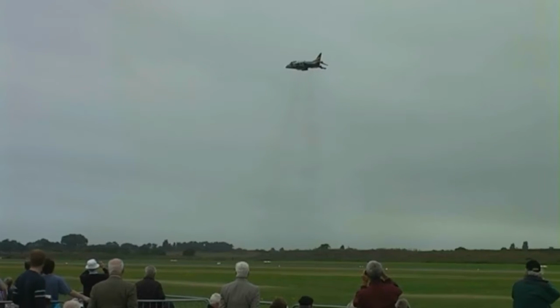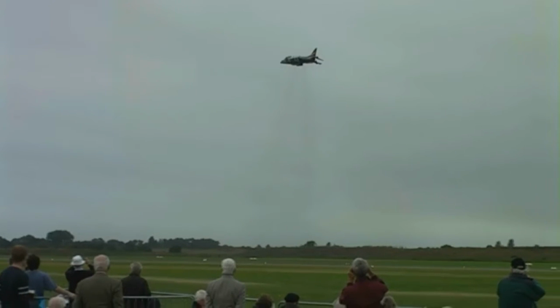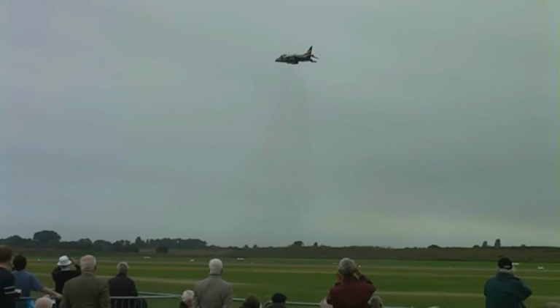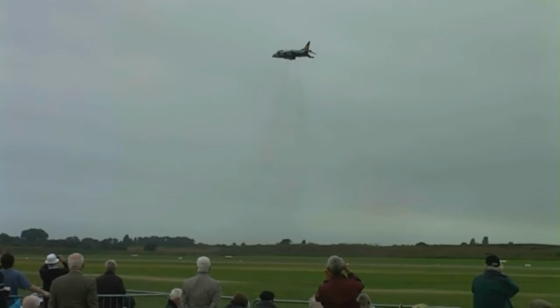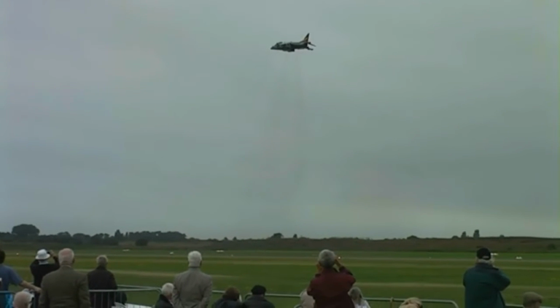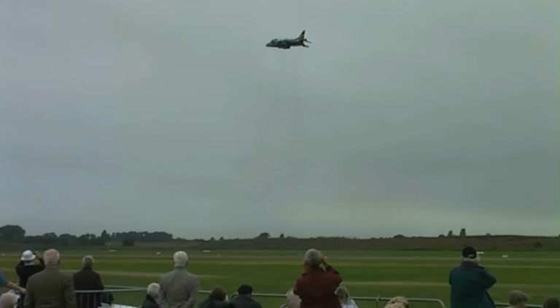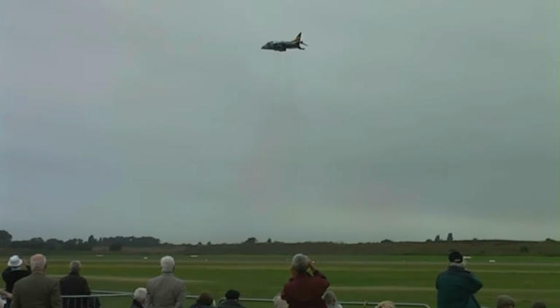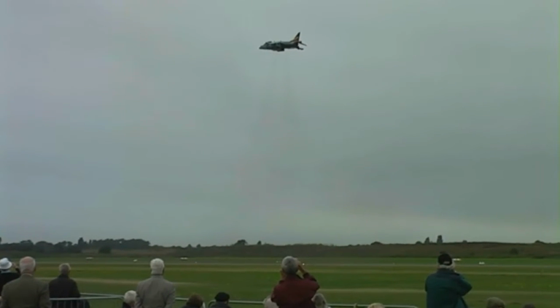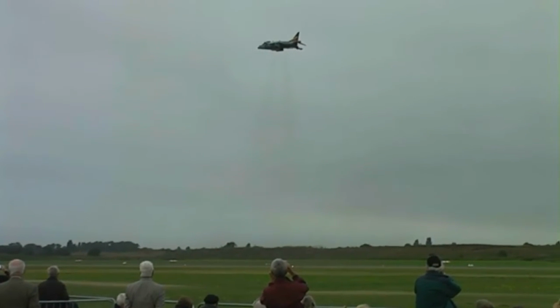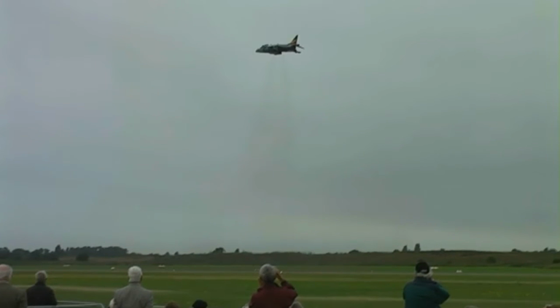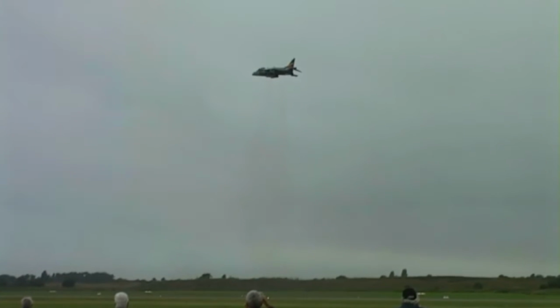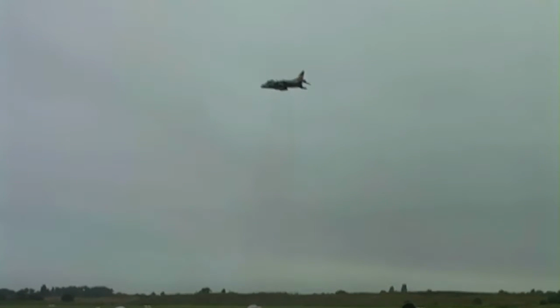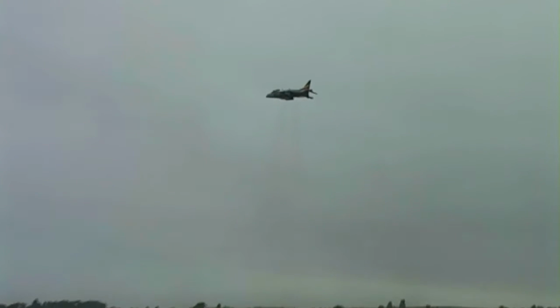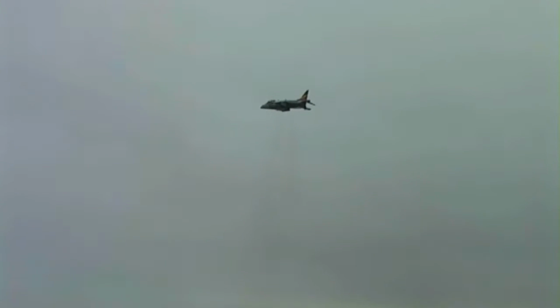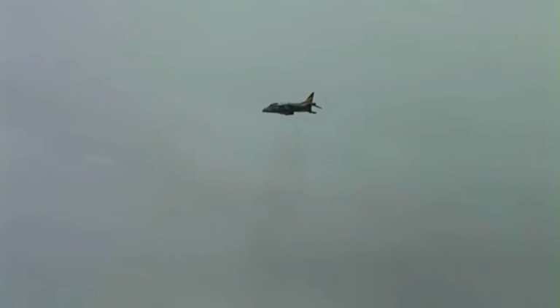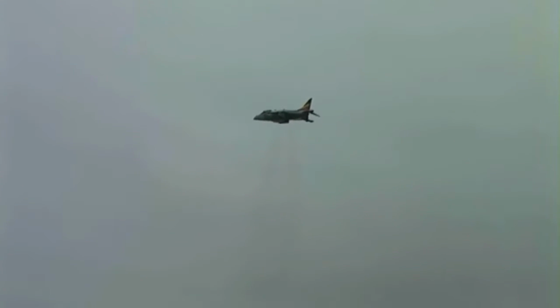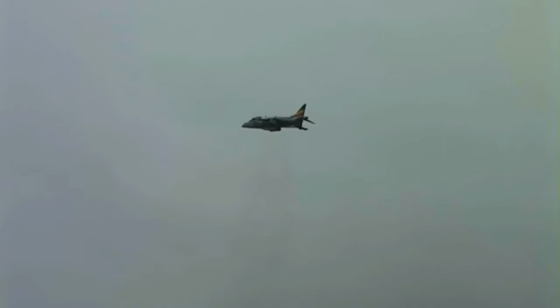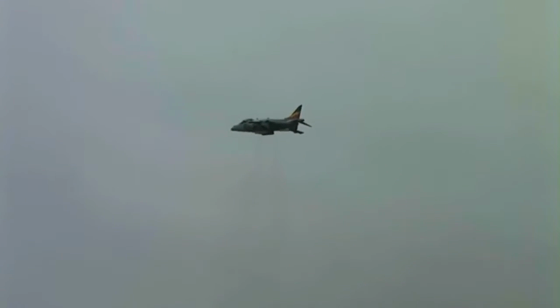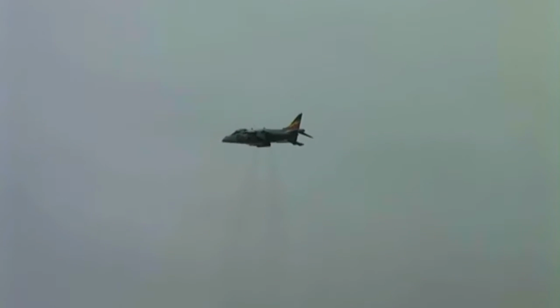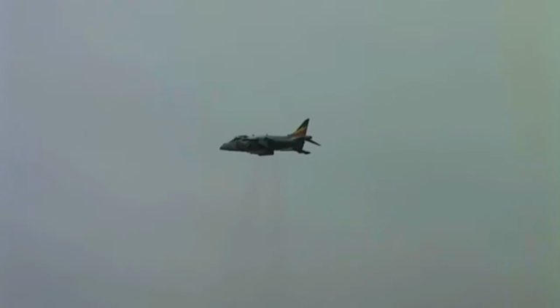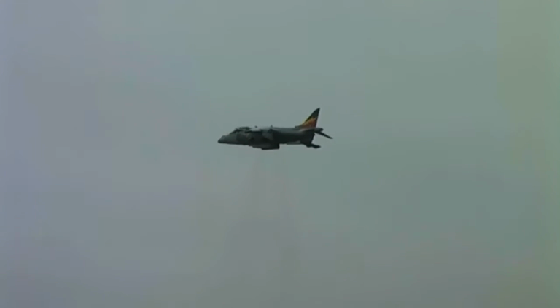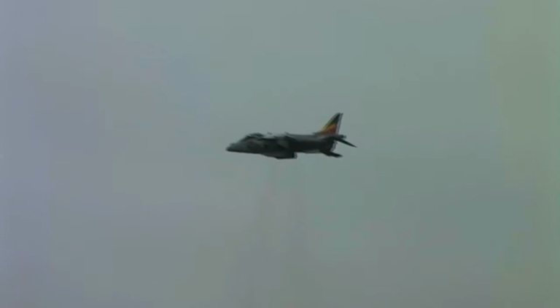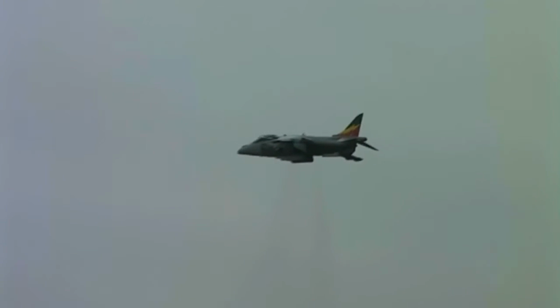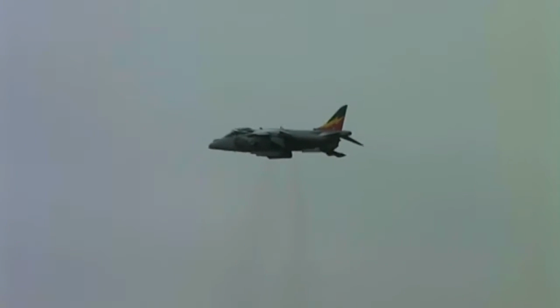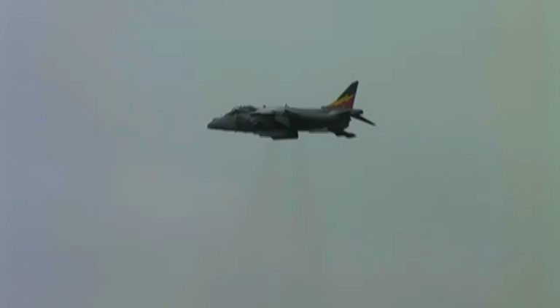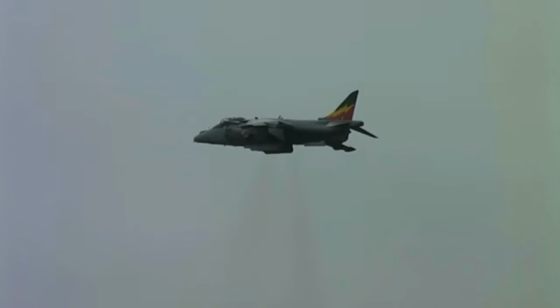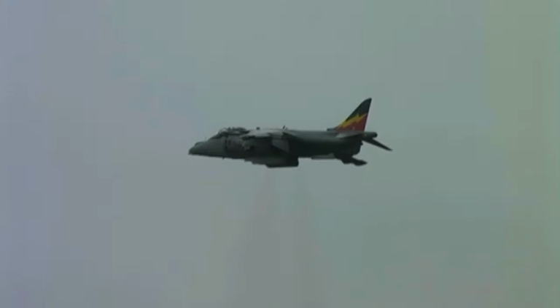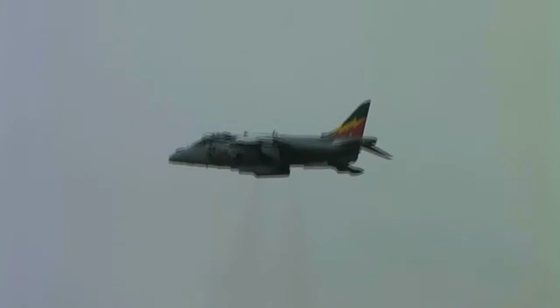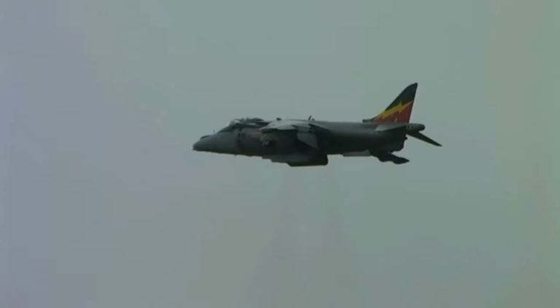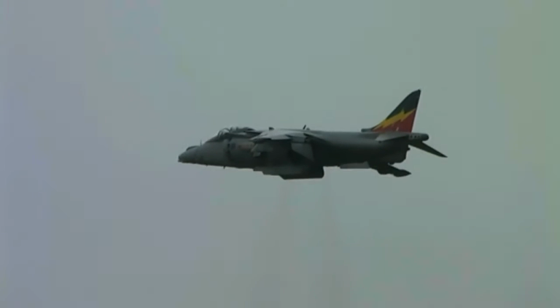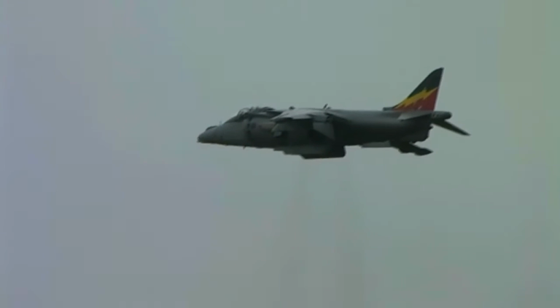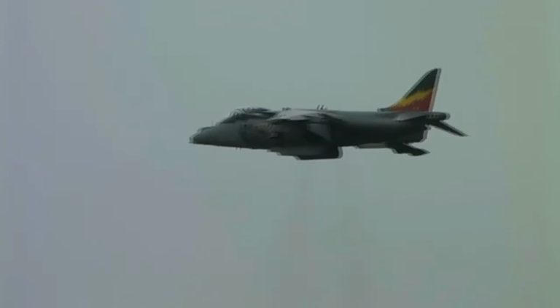The Harrier has been a revelation — released by various operators over many years. There's still a lot to see with the next display, and this aircraft has truly been remarkable.